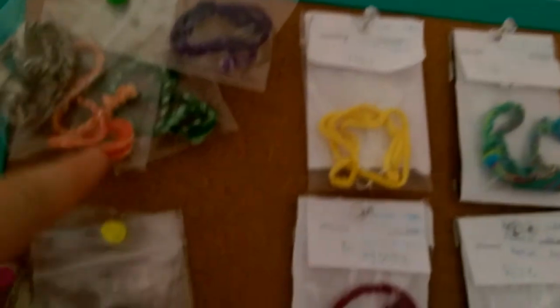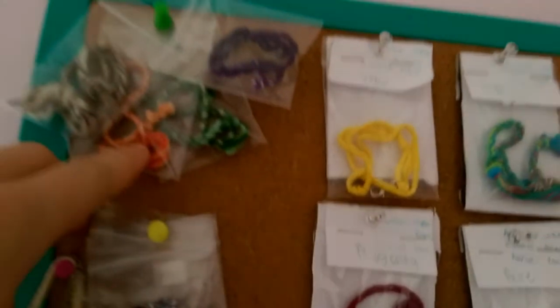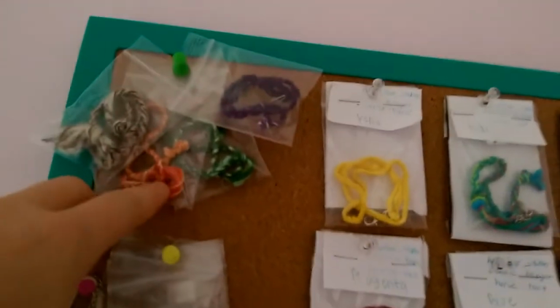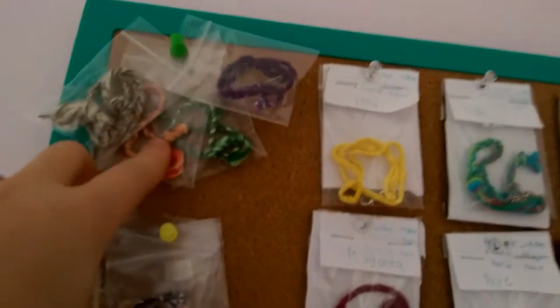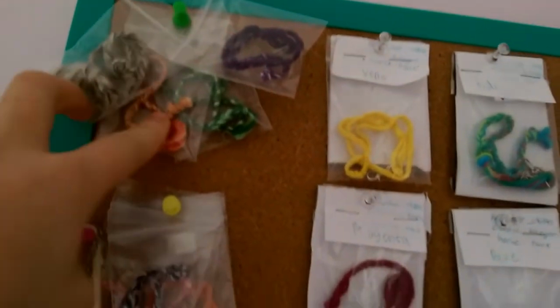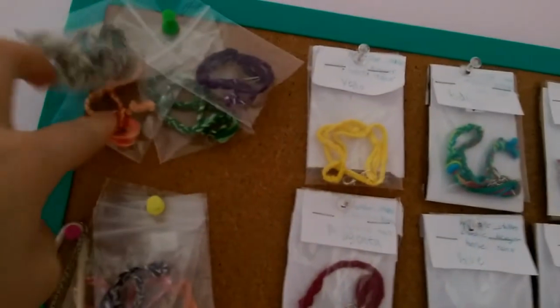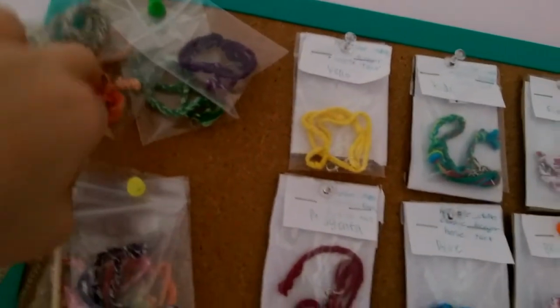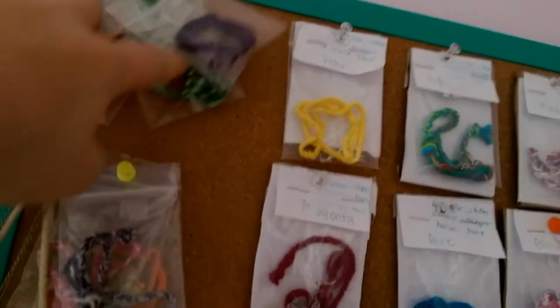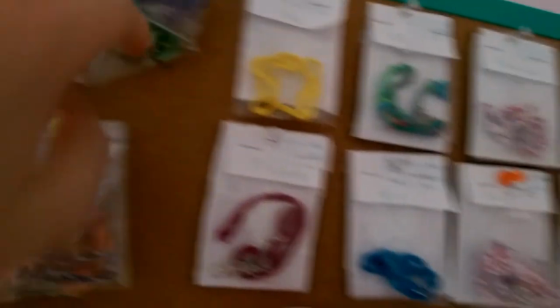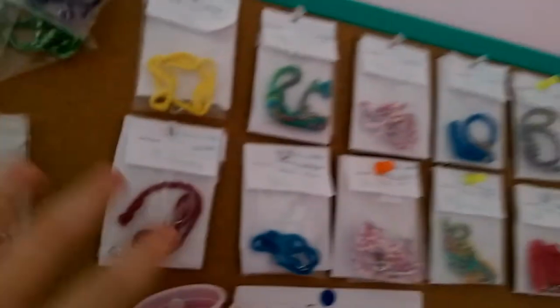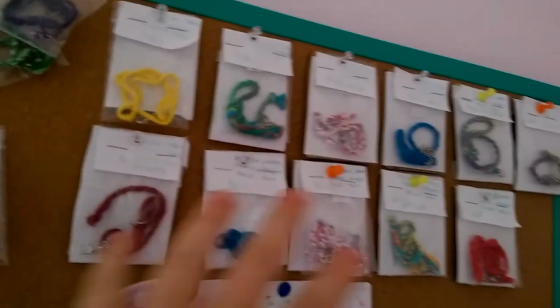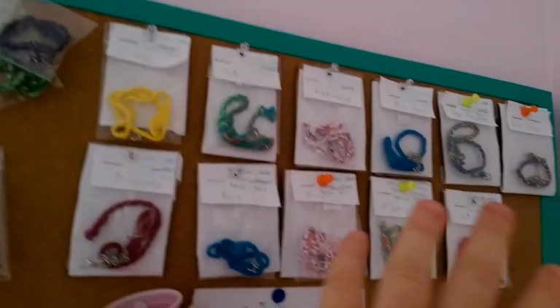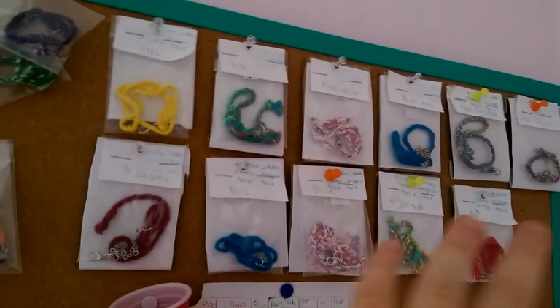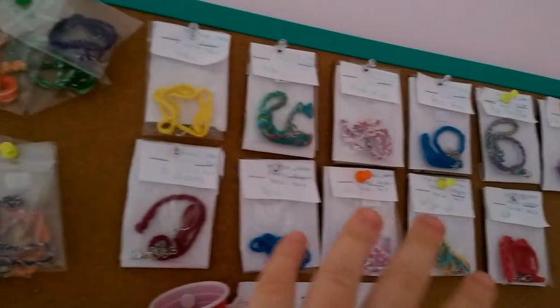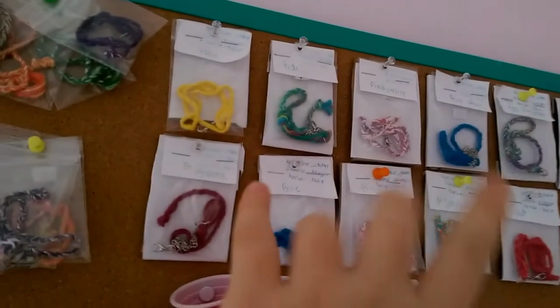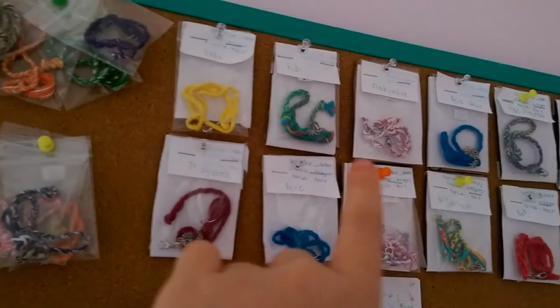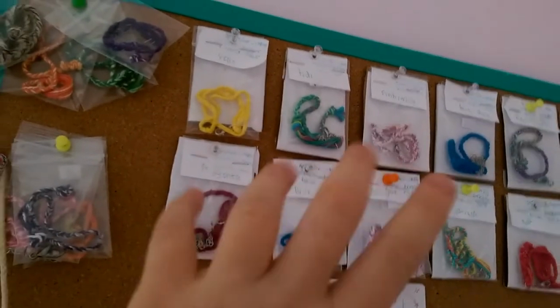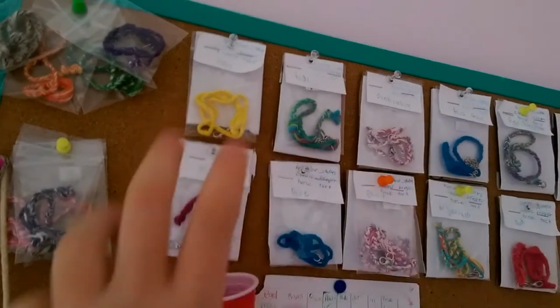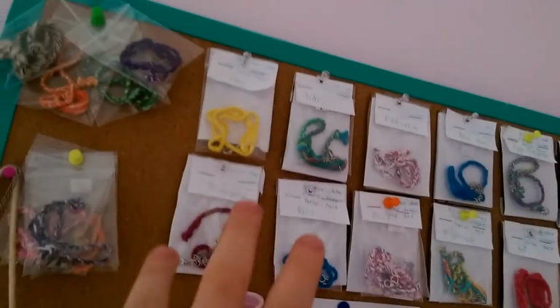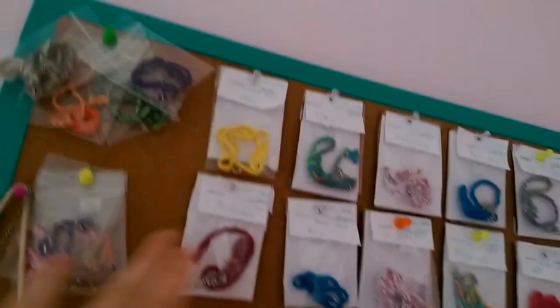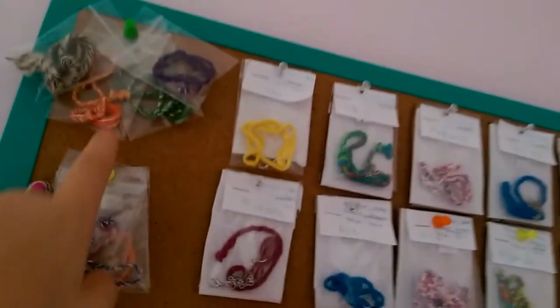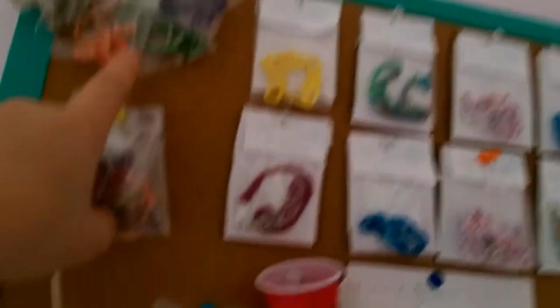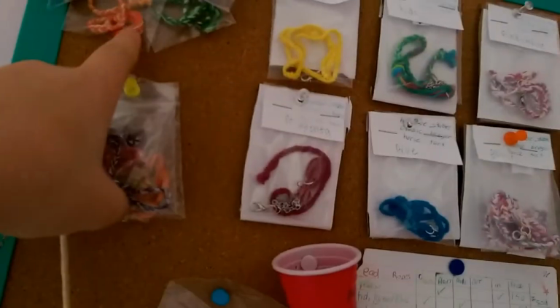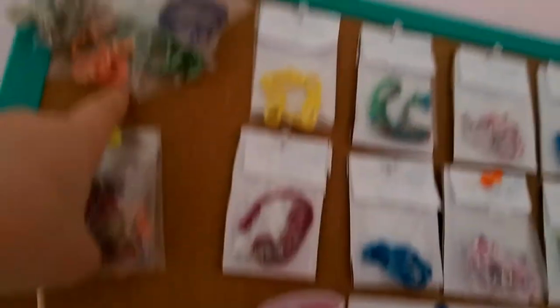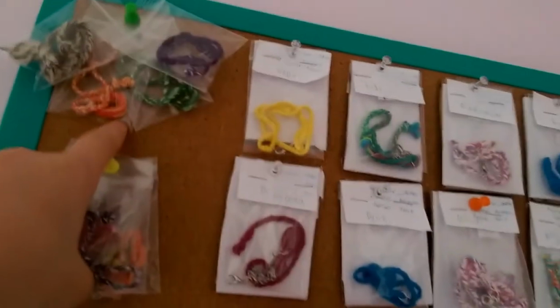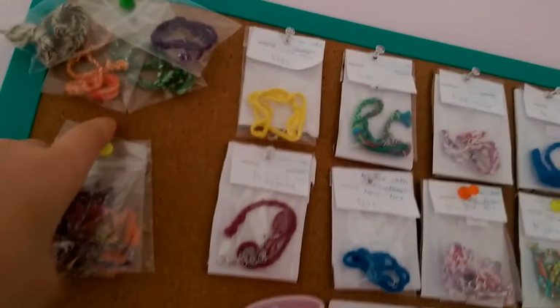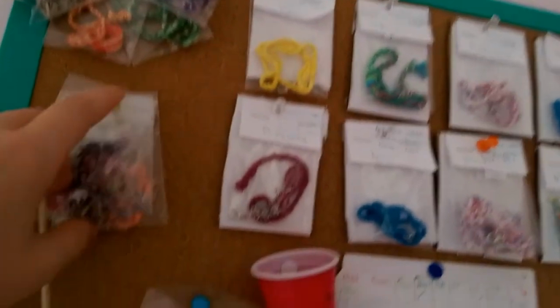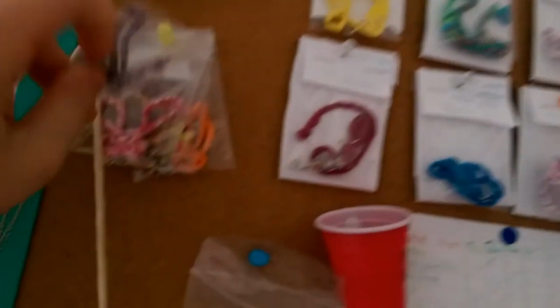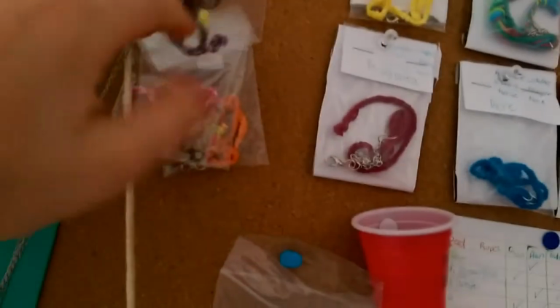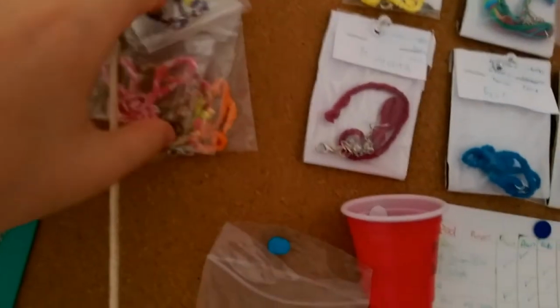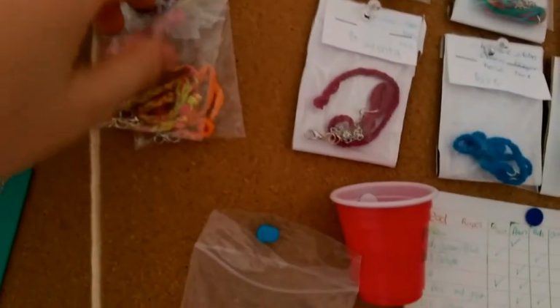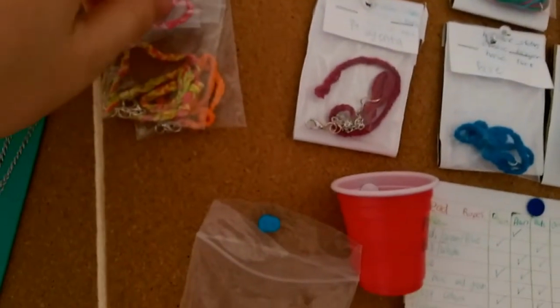Here we just have some of my — this here is all lead ropes, by the way, but some of them are different. So these are just normal hooks, or not clips. These ones are my exclusives.